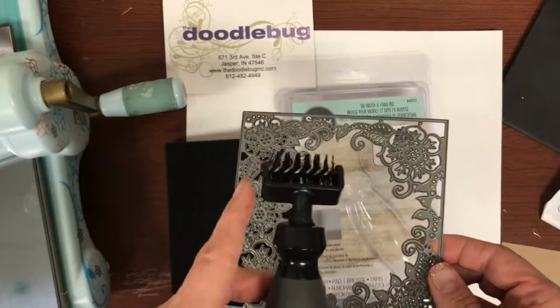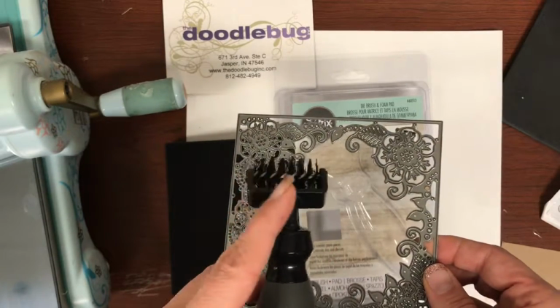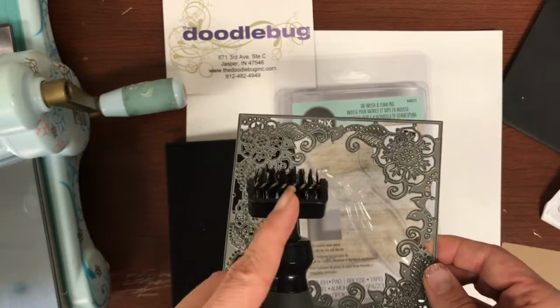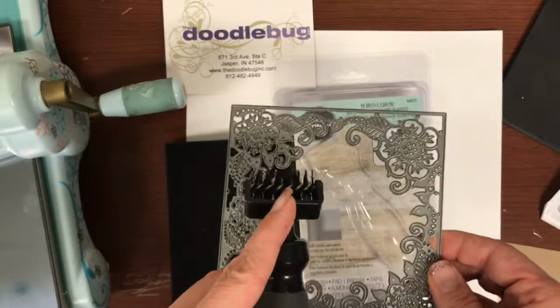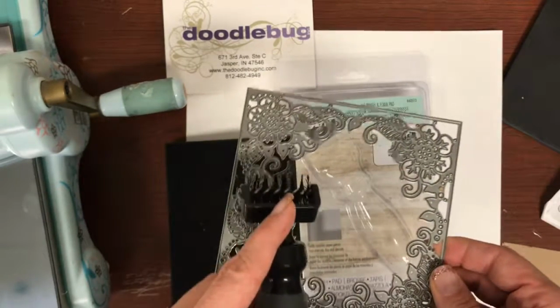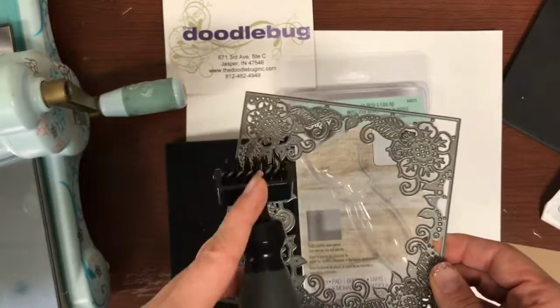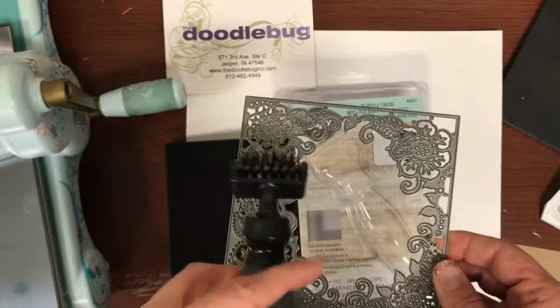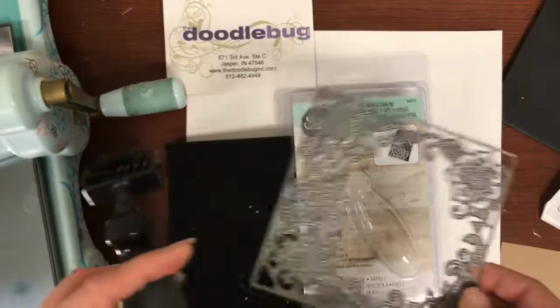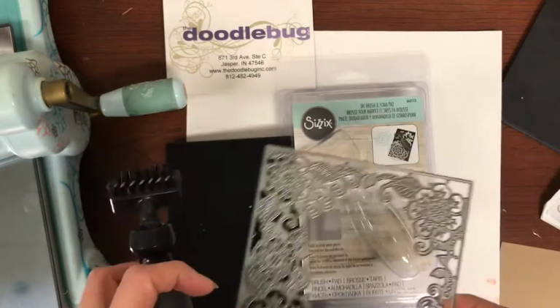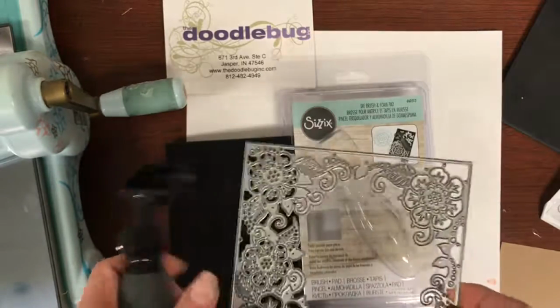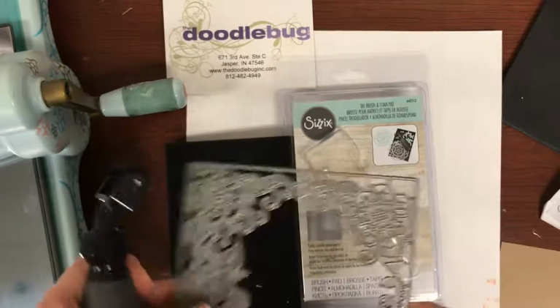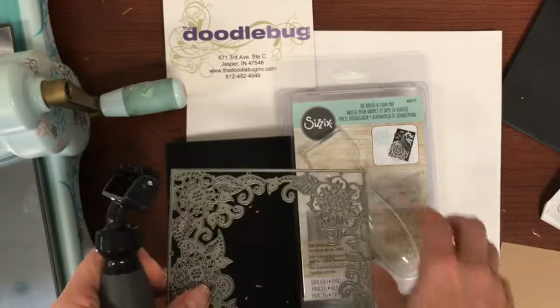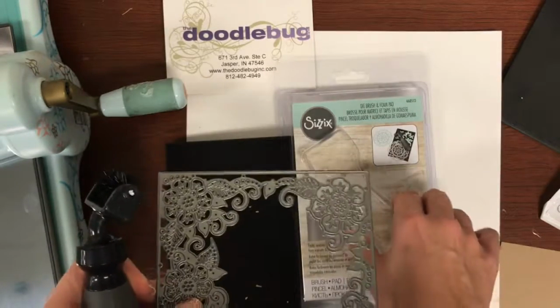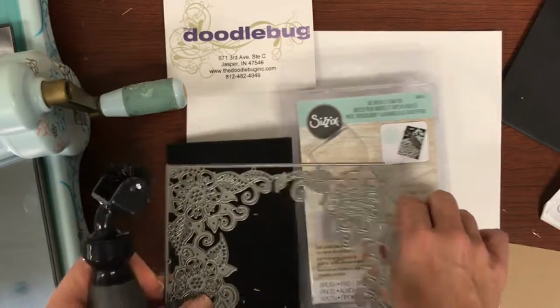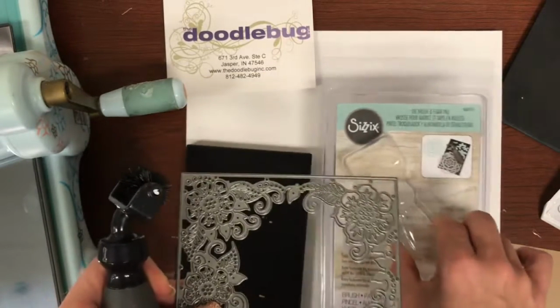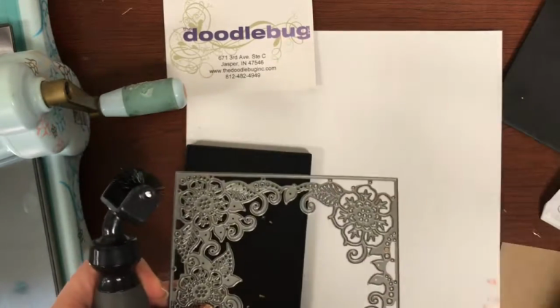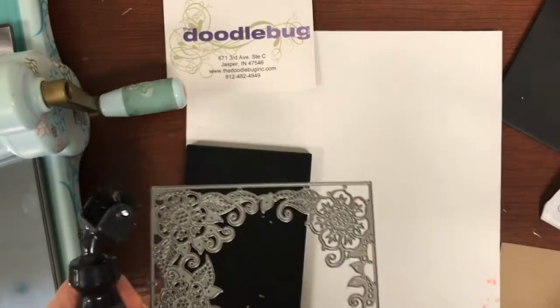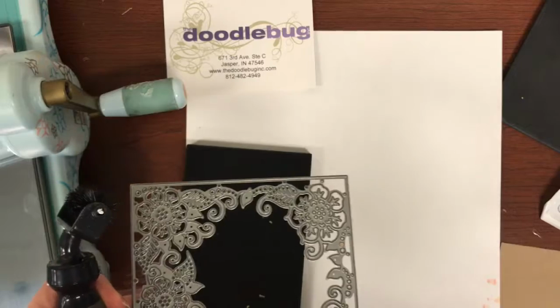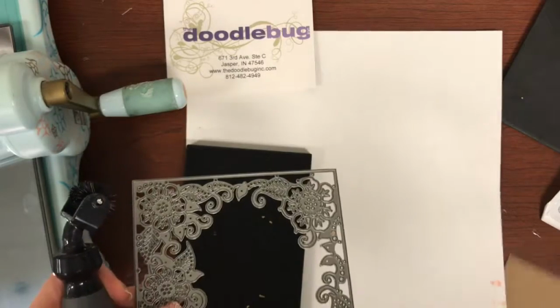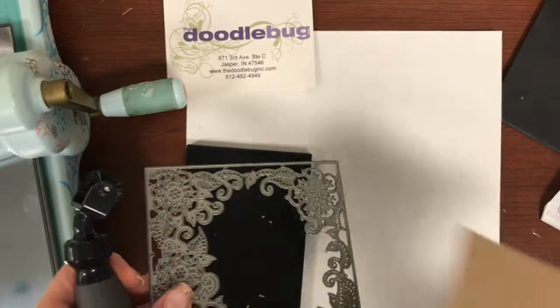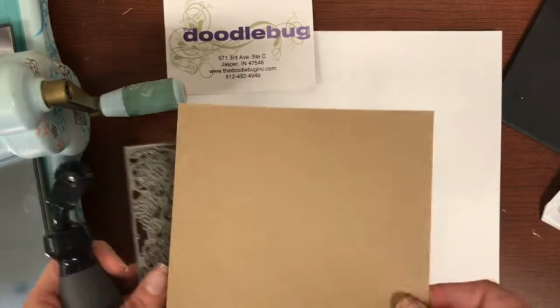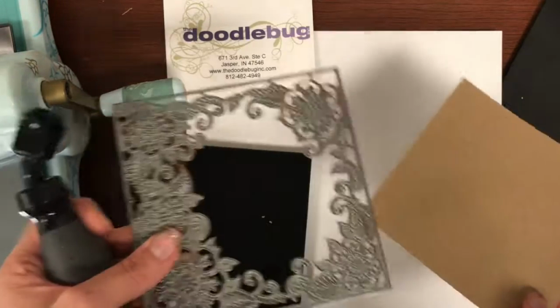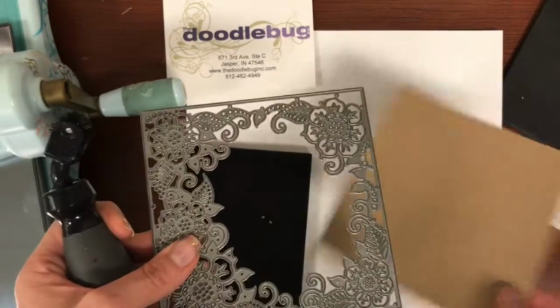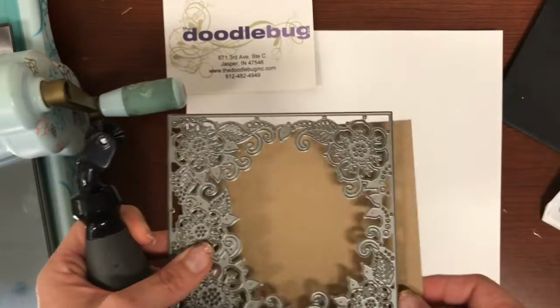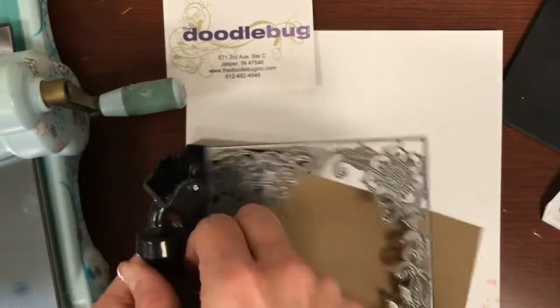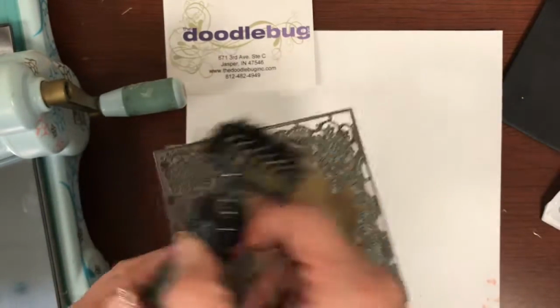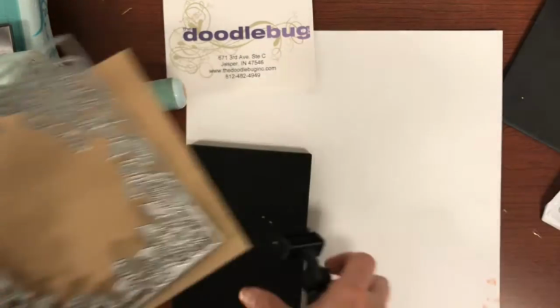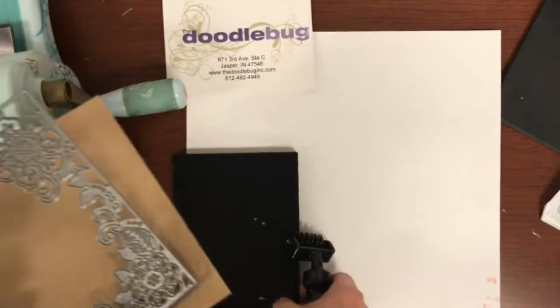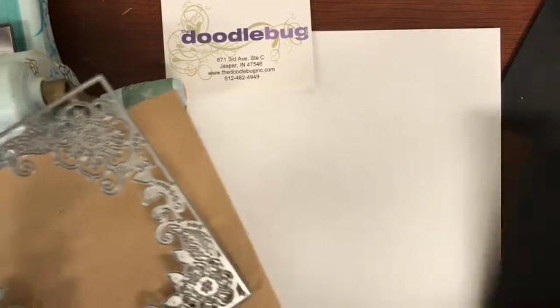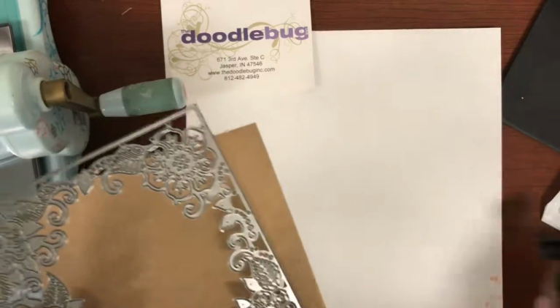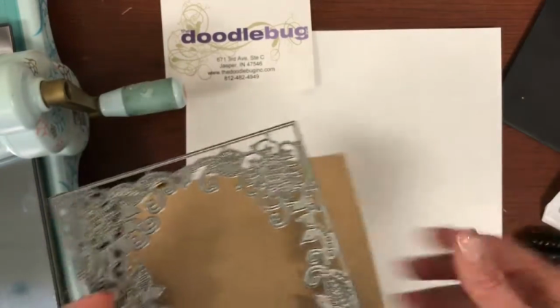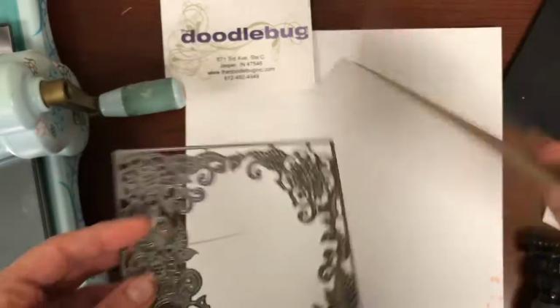Tim Holtz has one that's a little bit smaller for the side kick, so all kinds of fun stuff. Anyway, we're going to do the die brush here. I'm going to use a very intricate die and run it through the Big Shot.